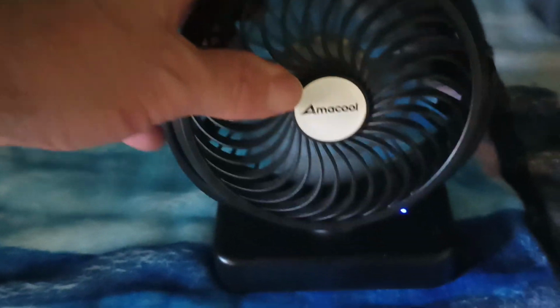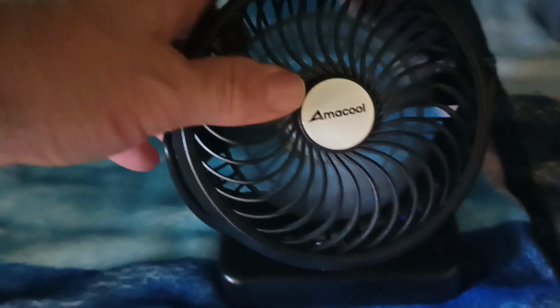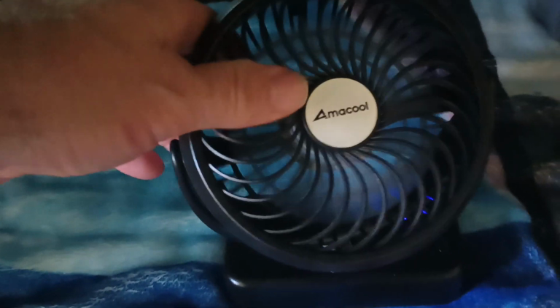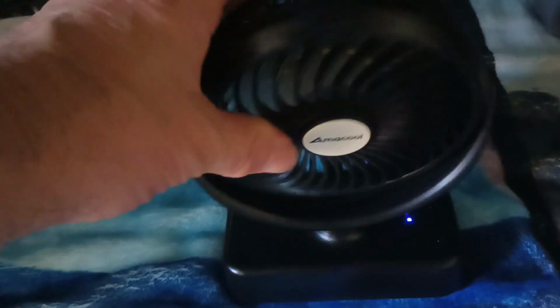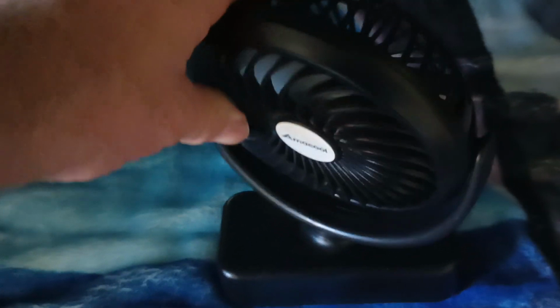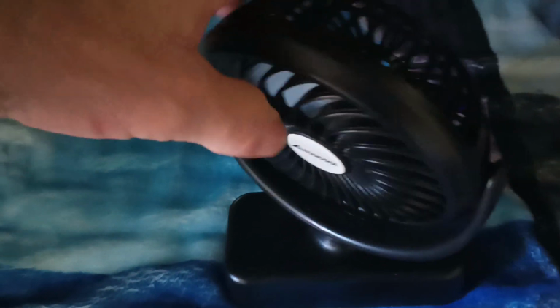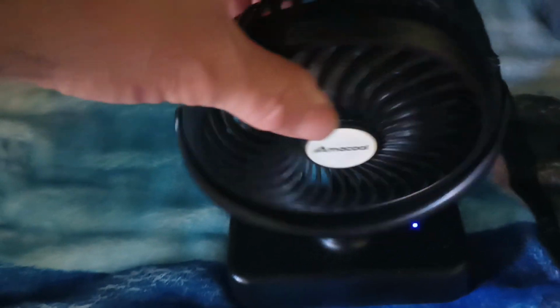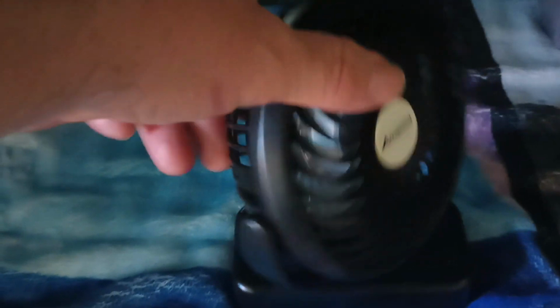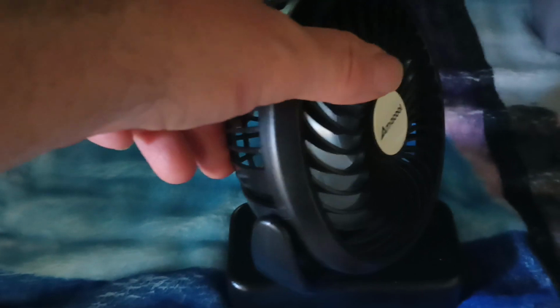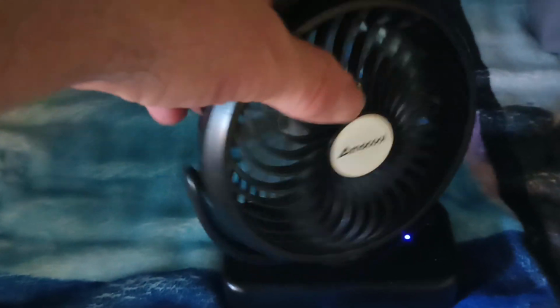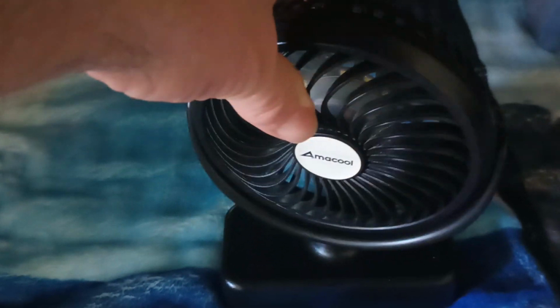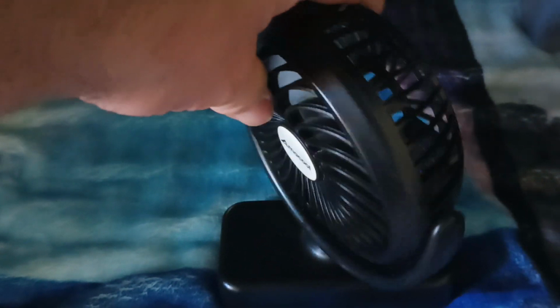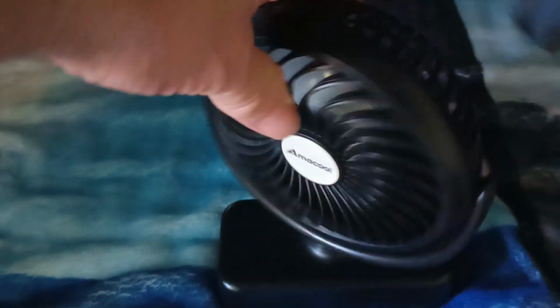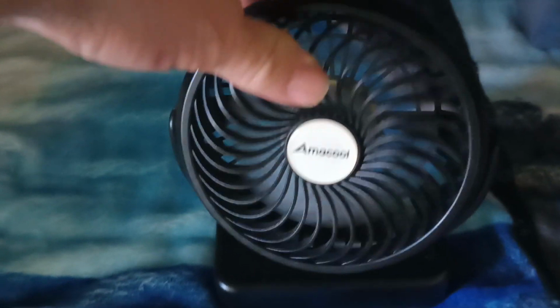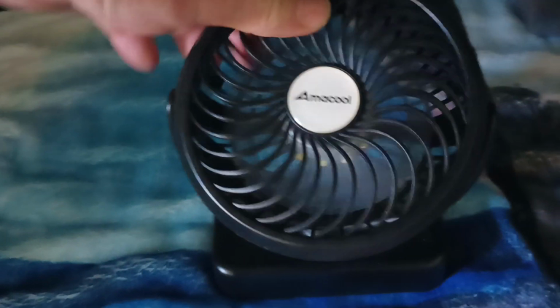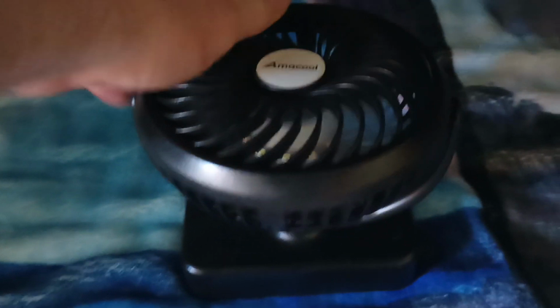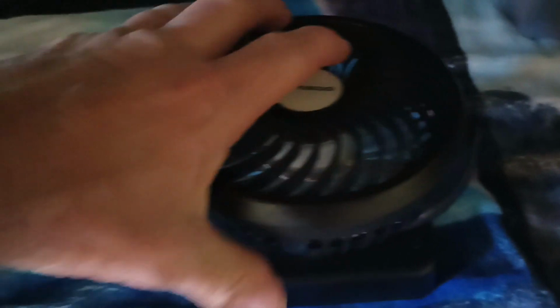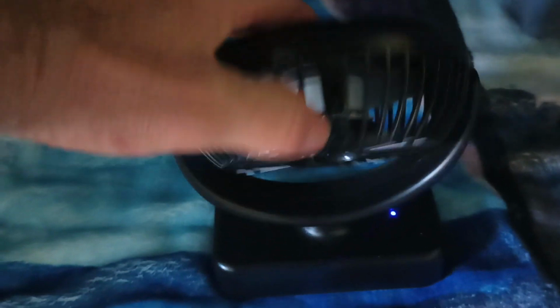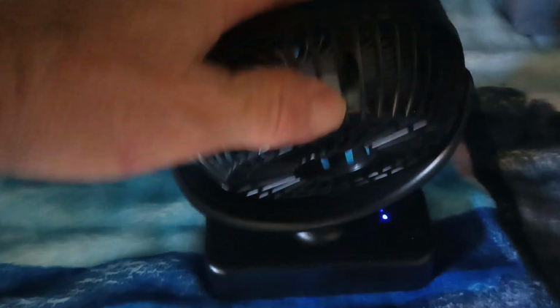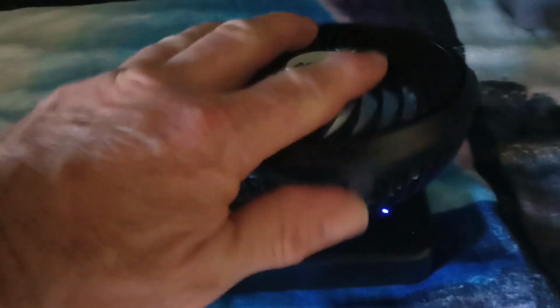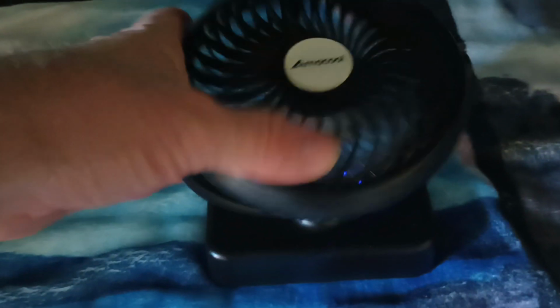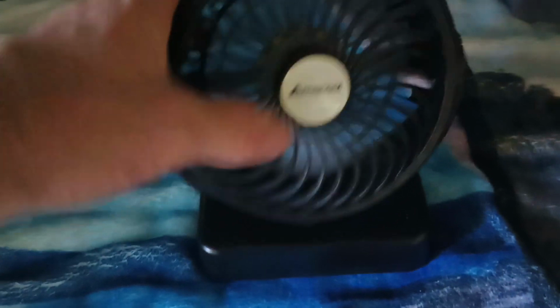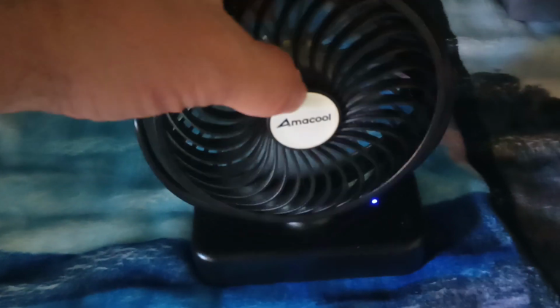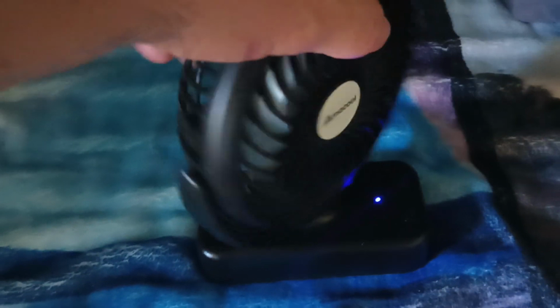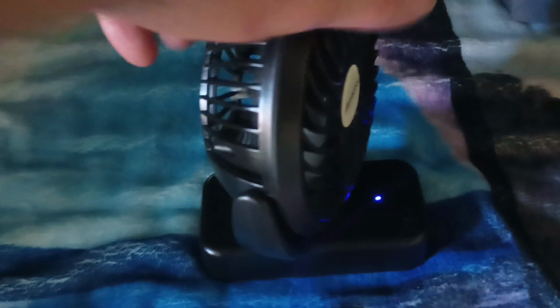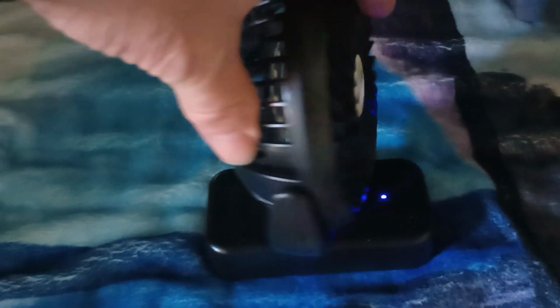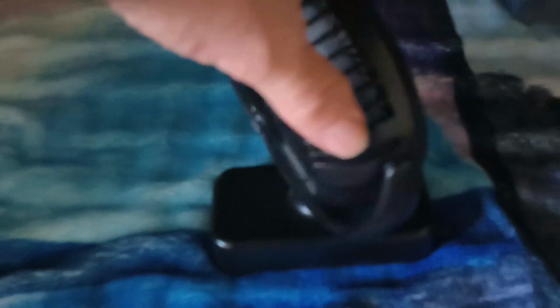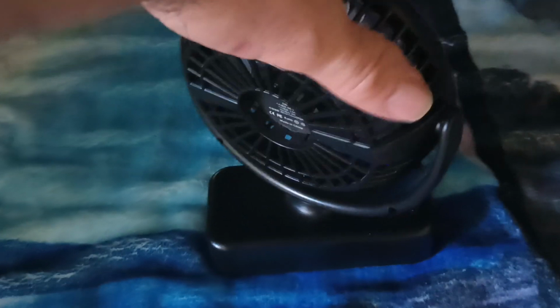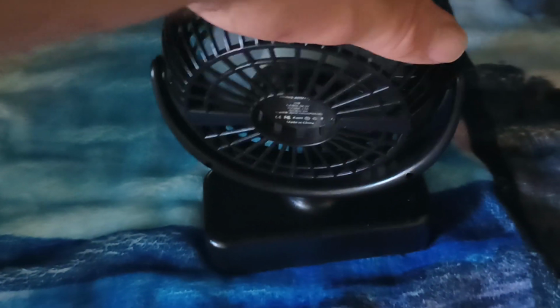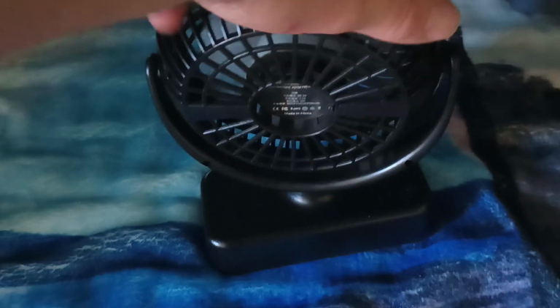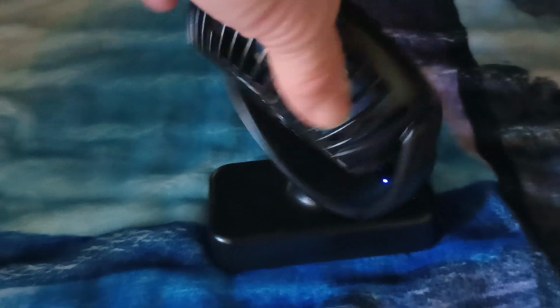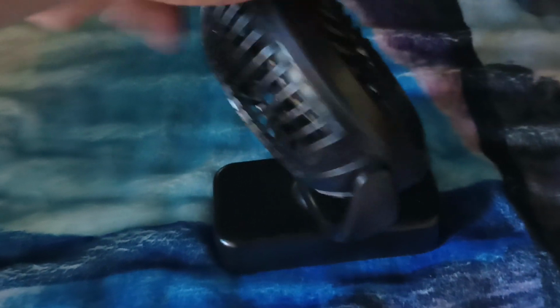On low, look how it twists. I can run this thing all night. And this thing spins almost a 360 — not quite, but almost a 360.